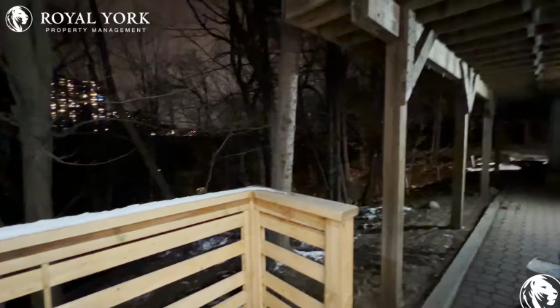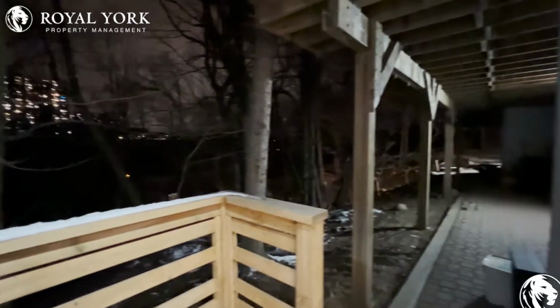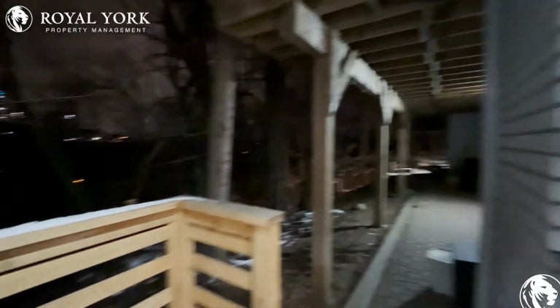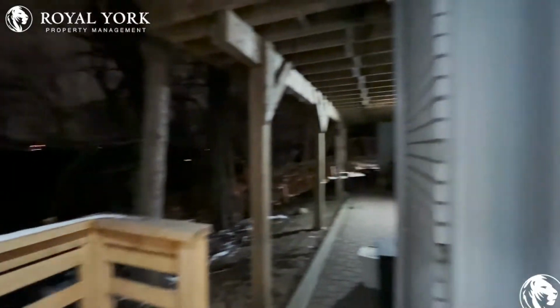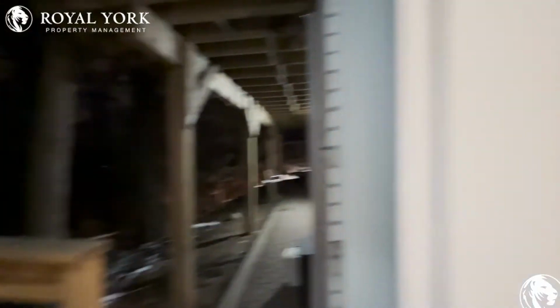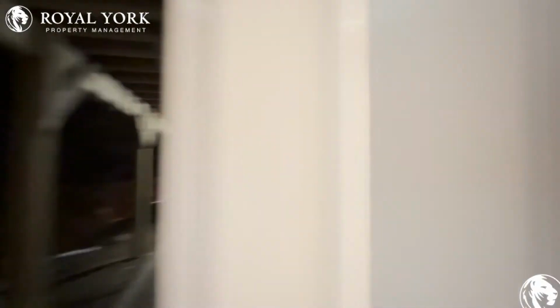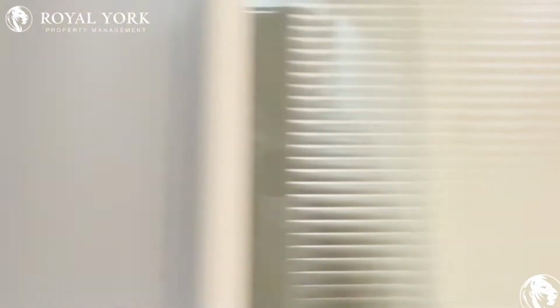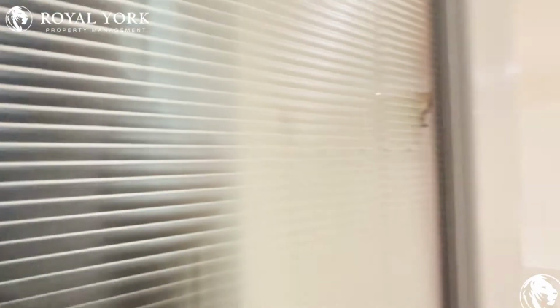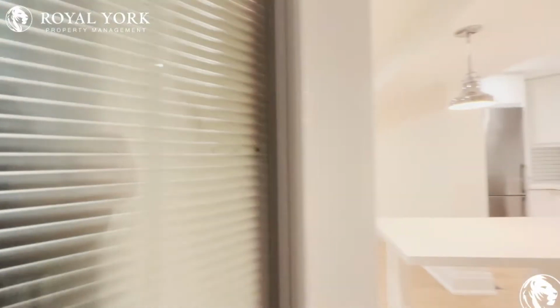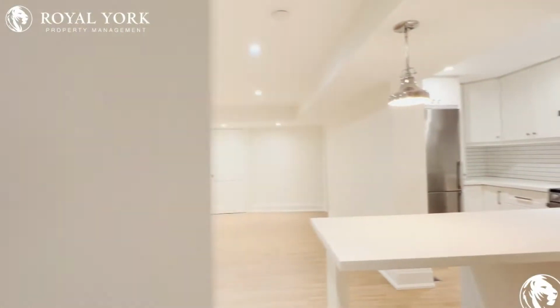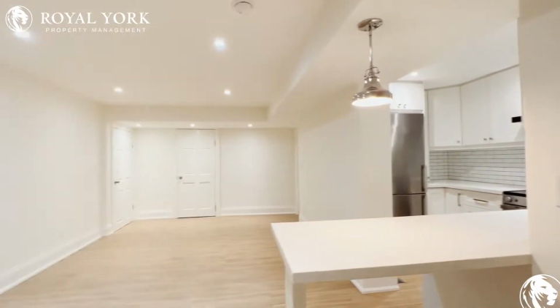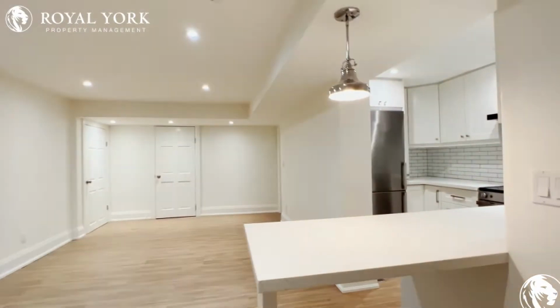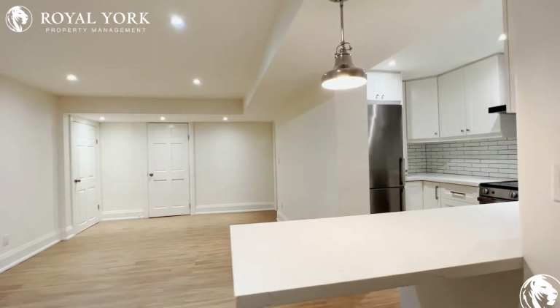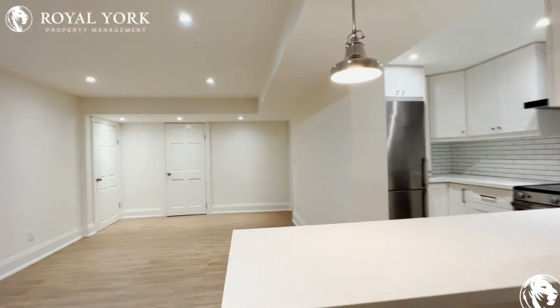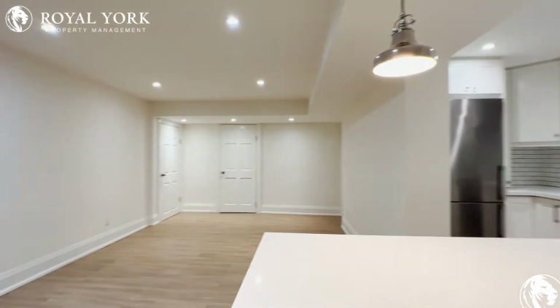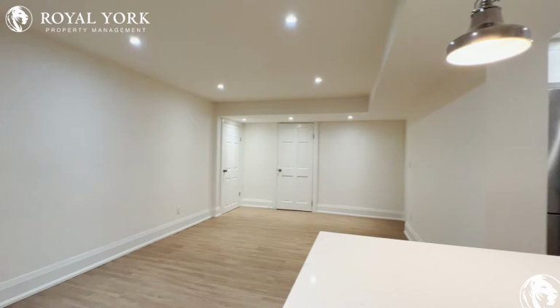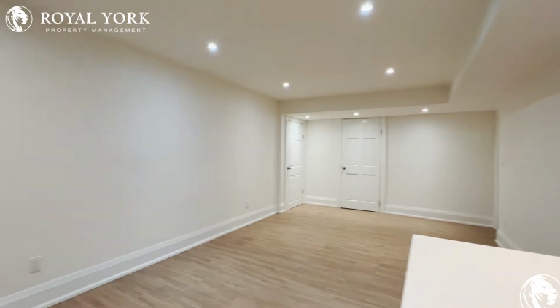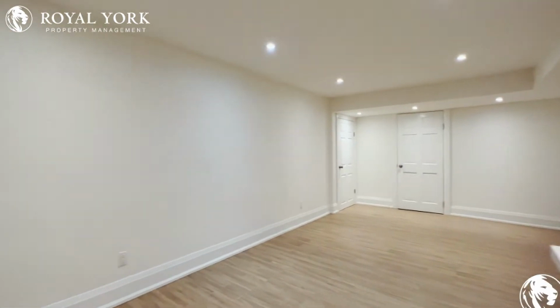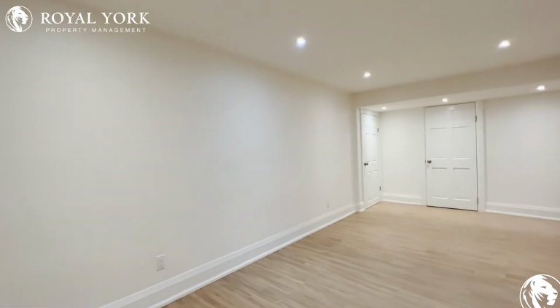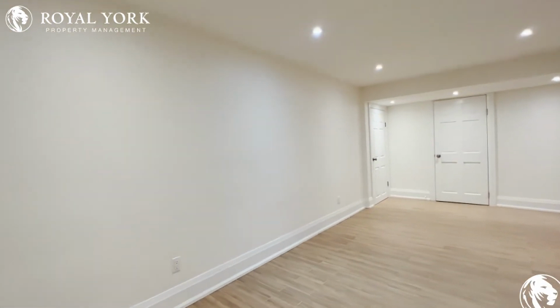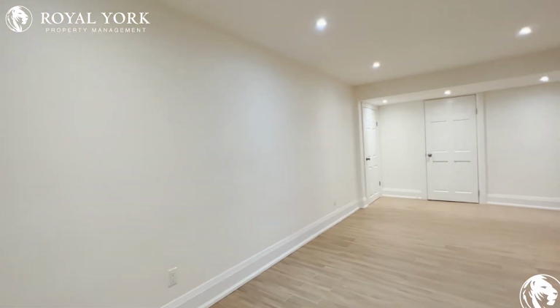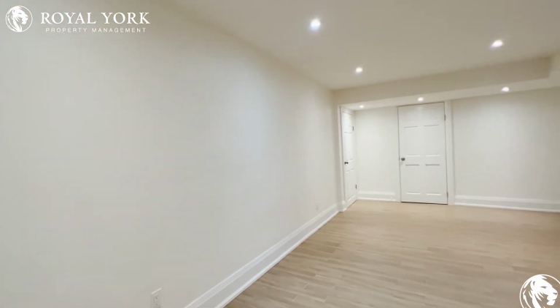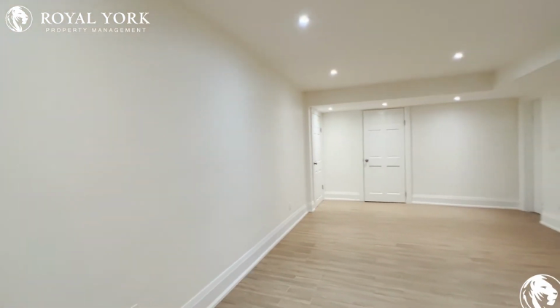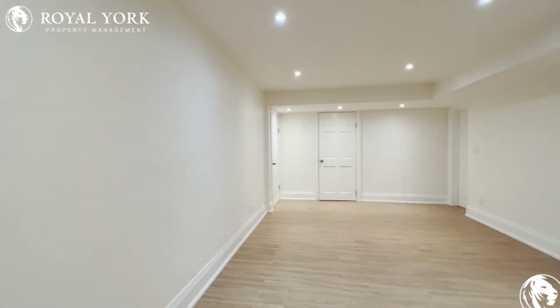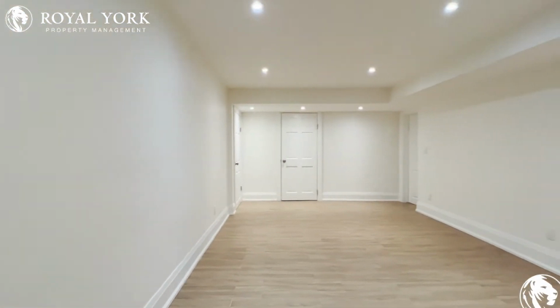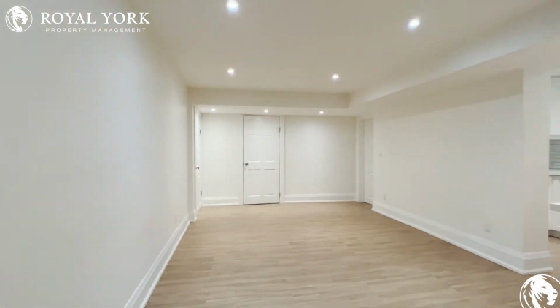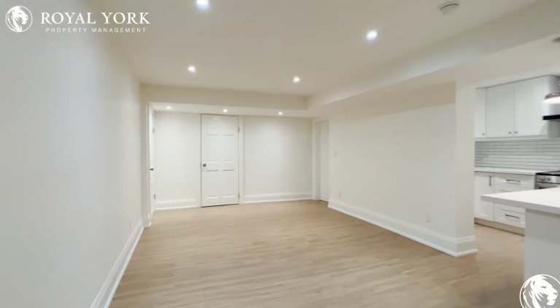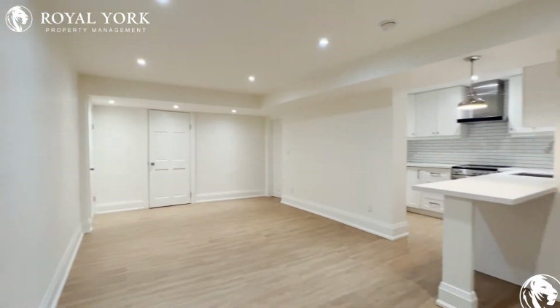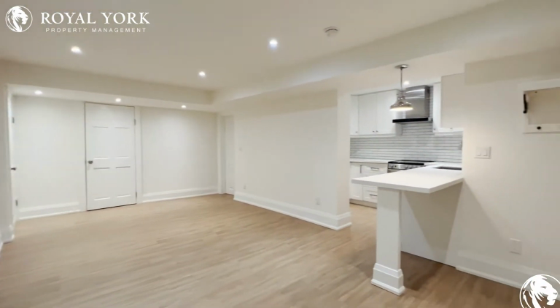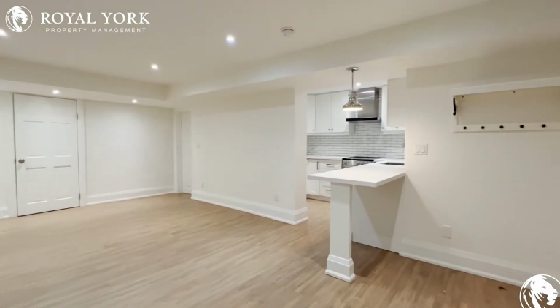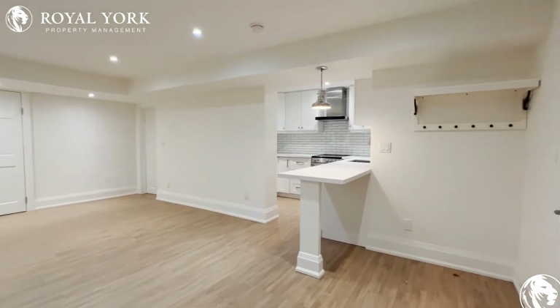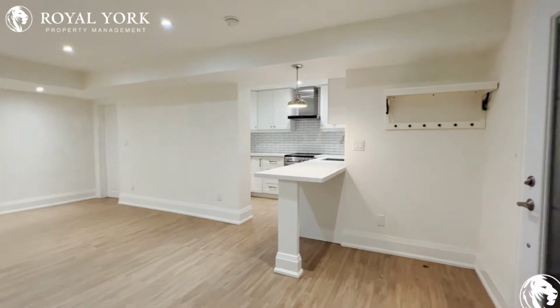Hello and welcome to 16 Audubon here in North York, Ontario. This is a beautiful bachelor unit. It's a walkout basement and you have about 400 square feet of living space.